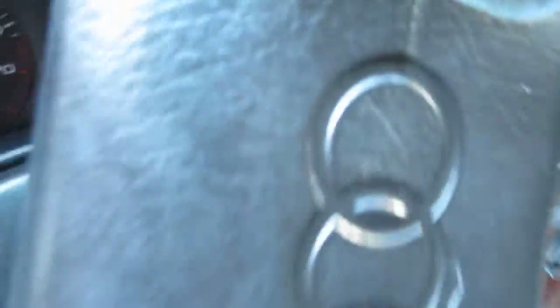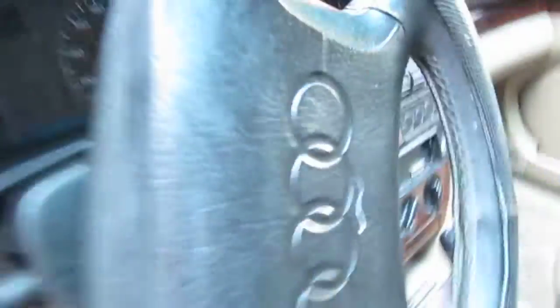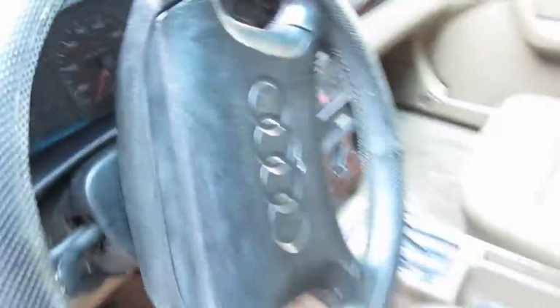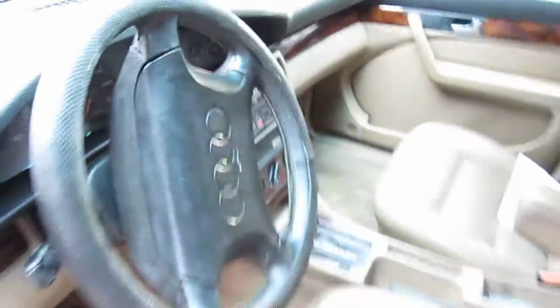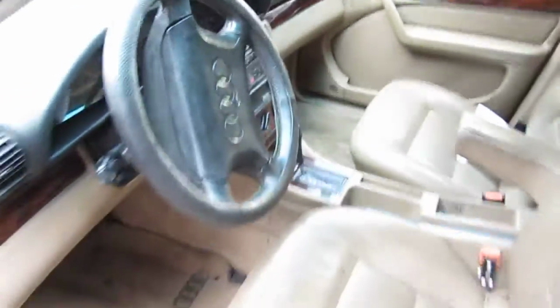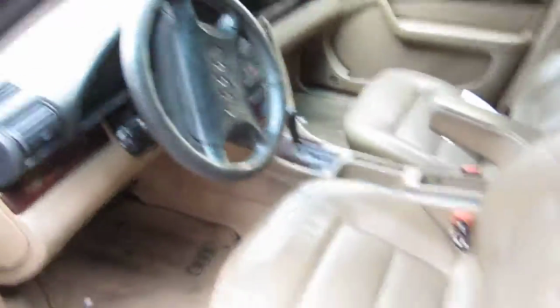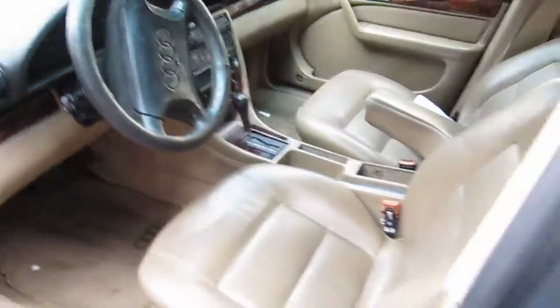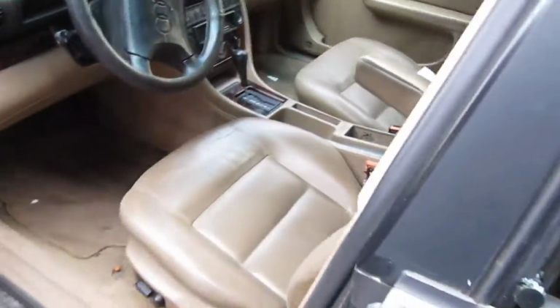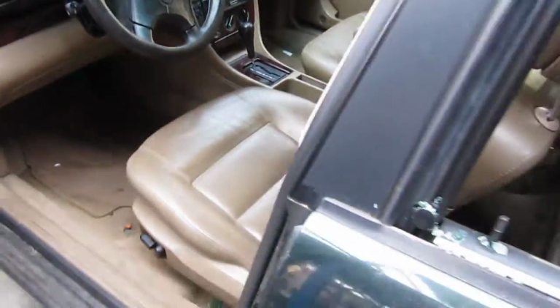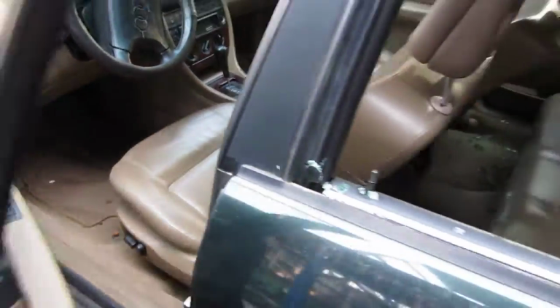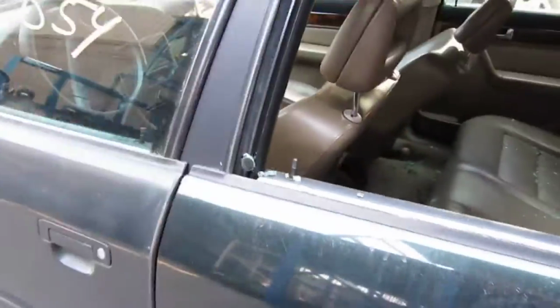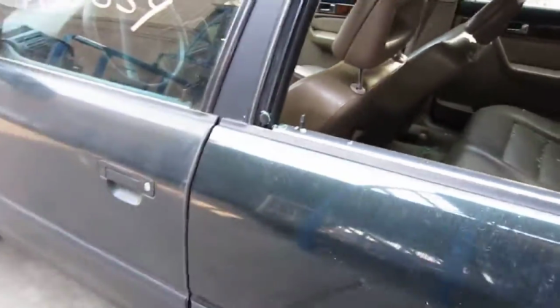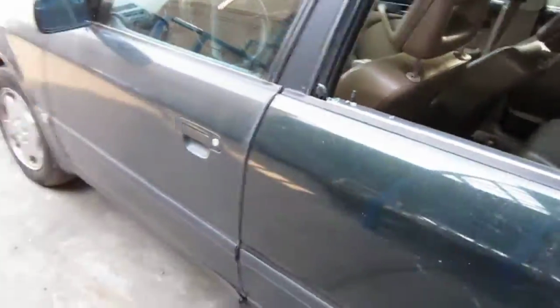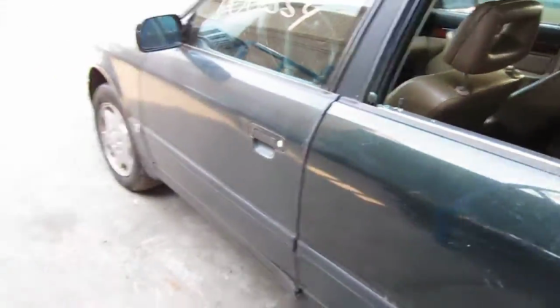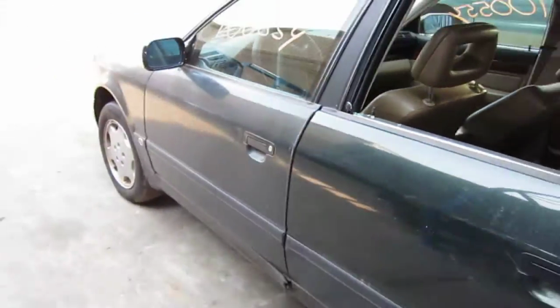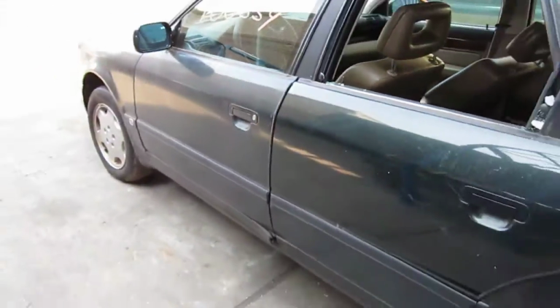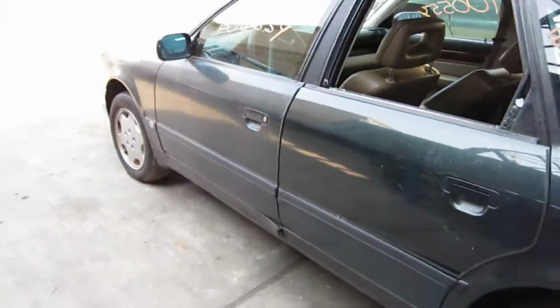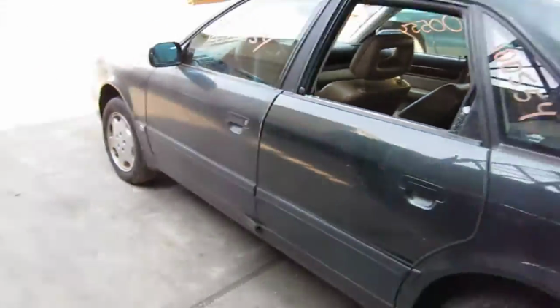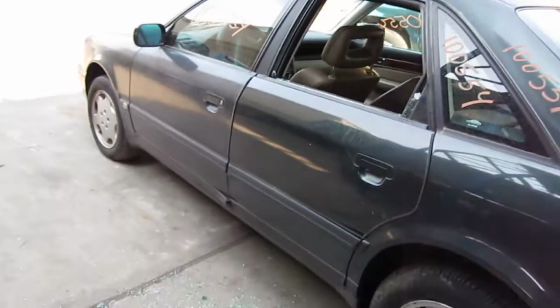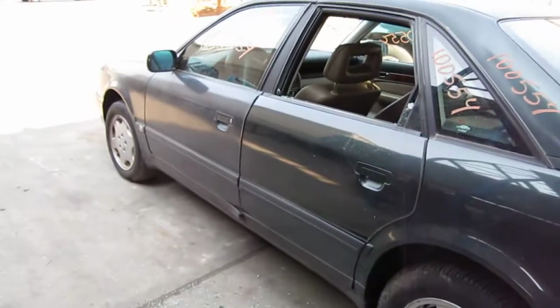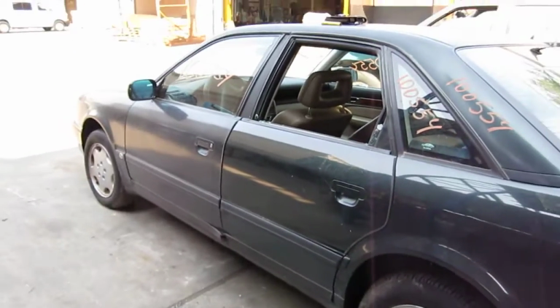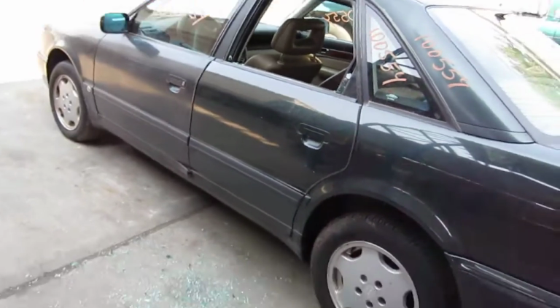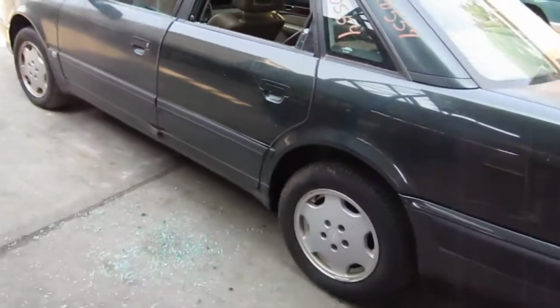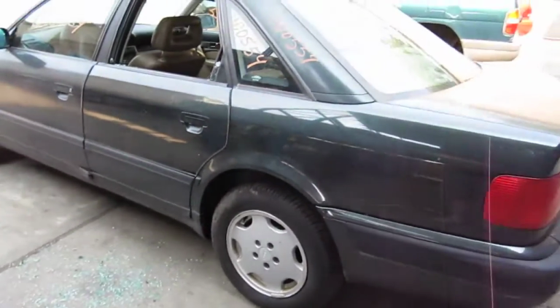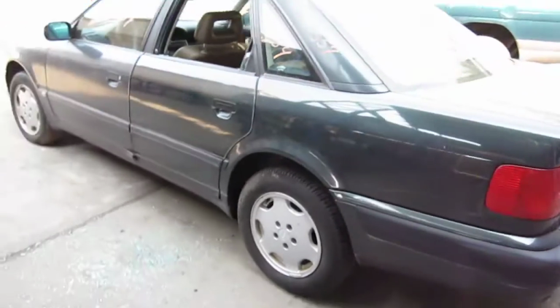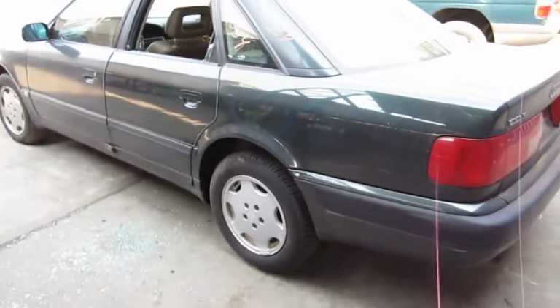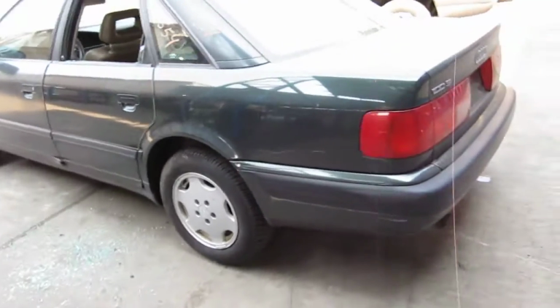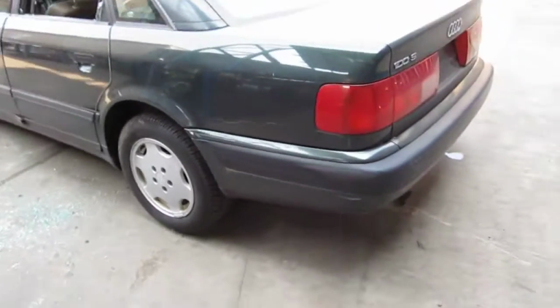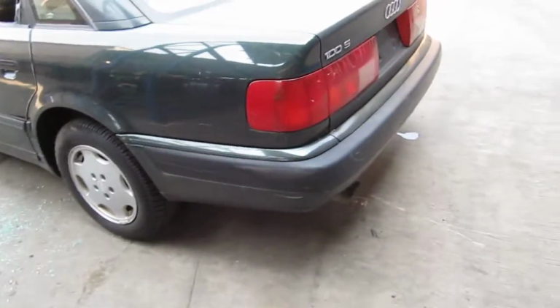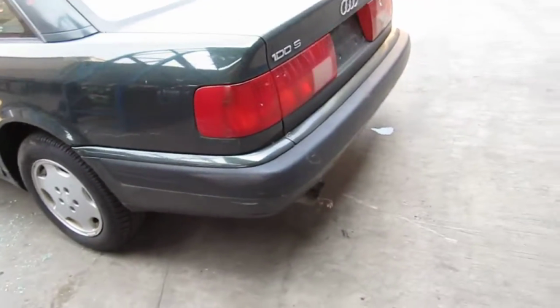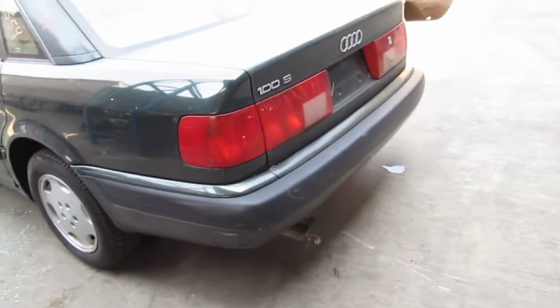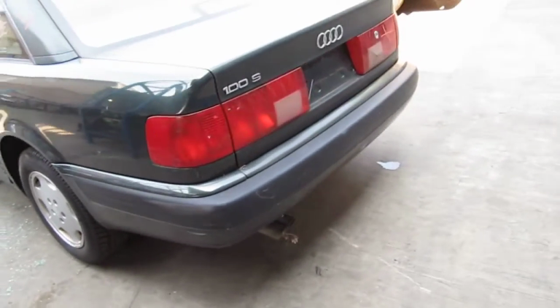We had purchased this vehicle locally through one of our street customers. It does have a bad engine, but it does have a good transmission, and it still has some good body parts as well.